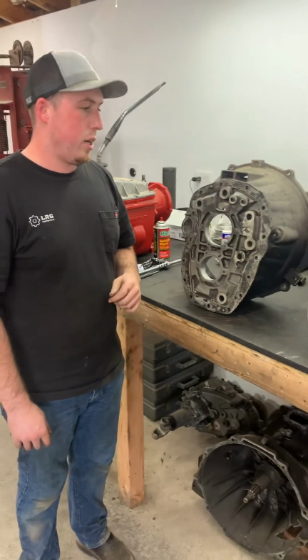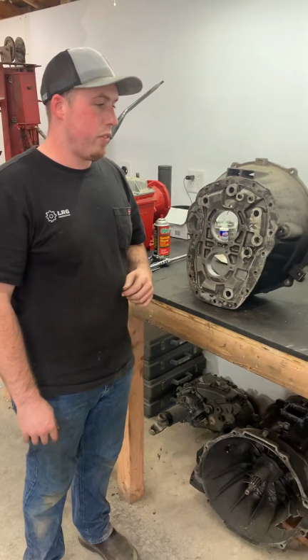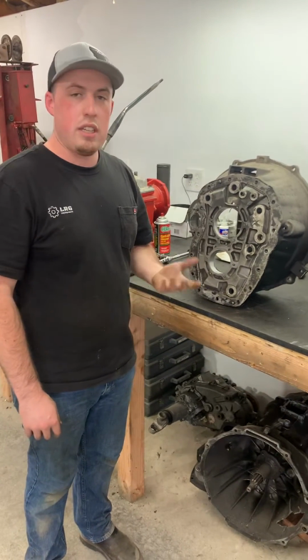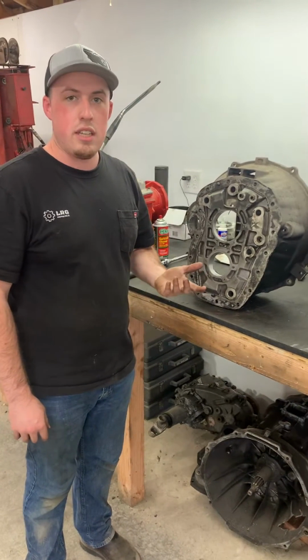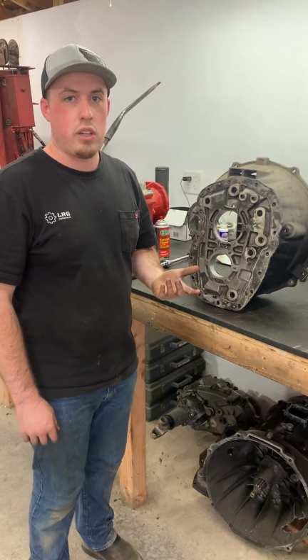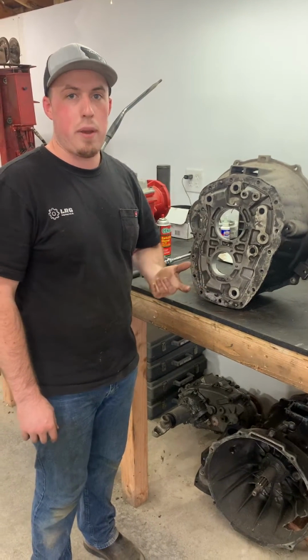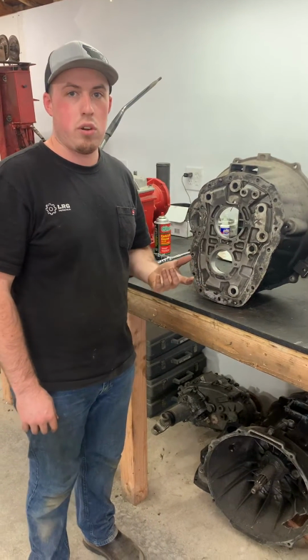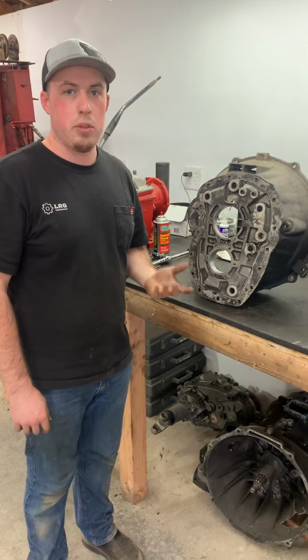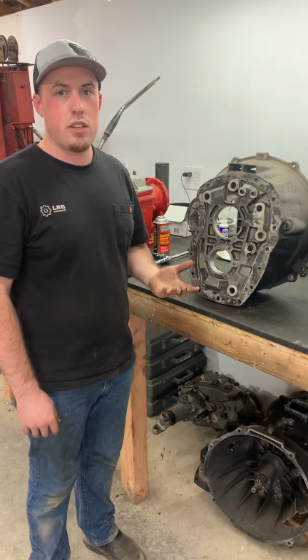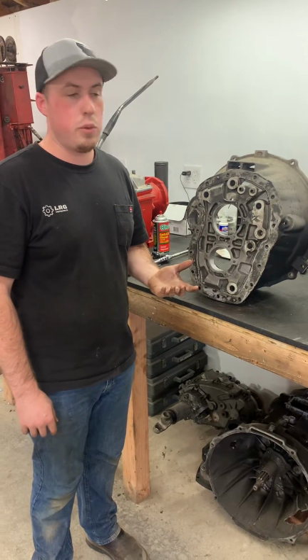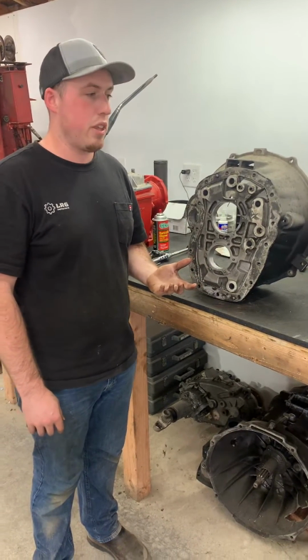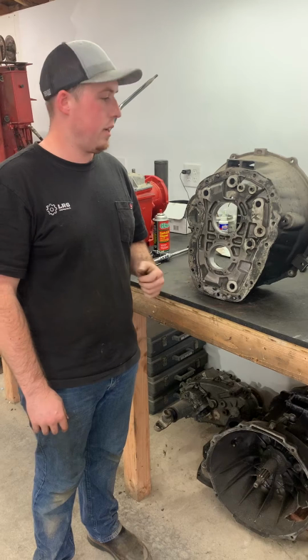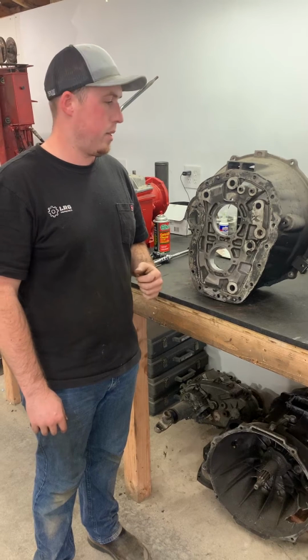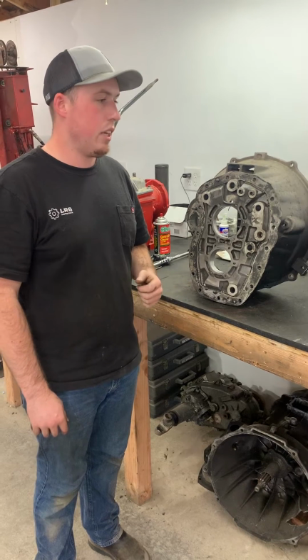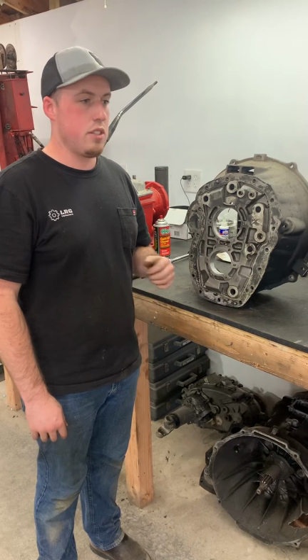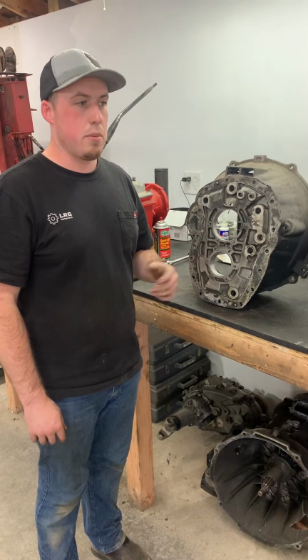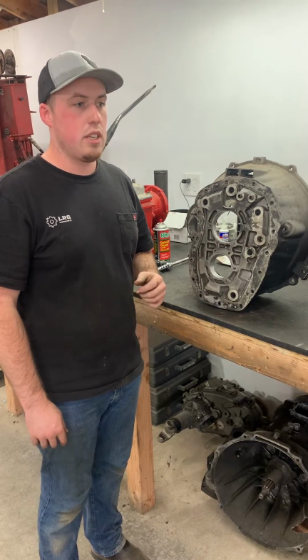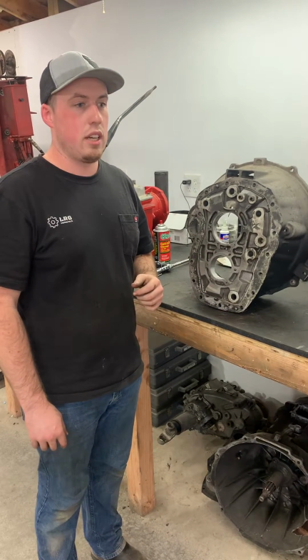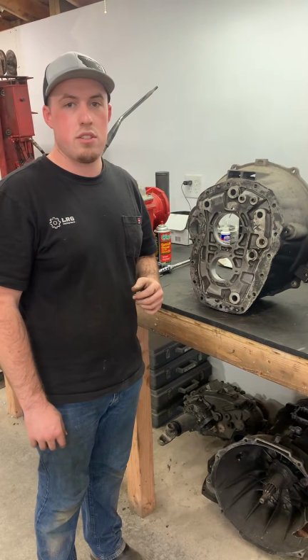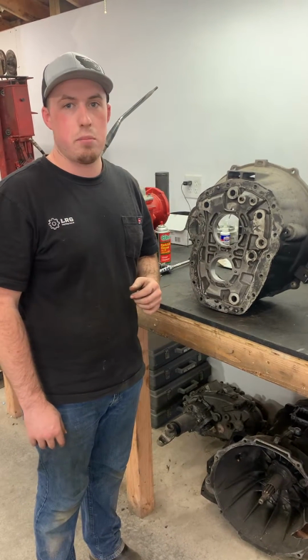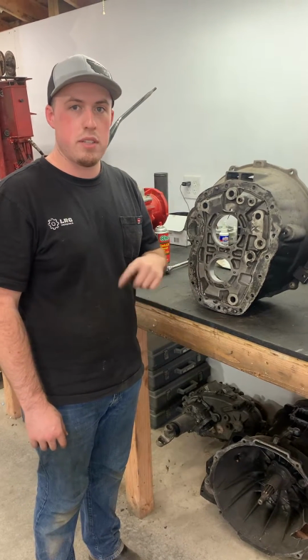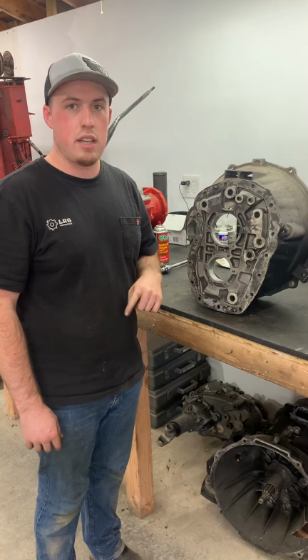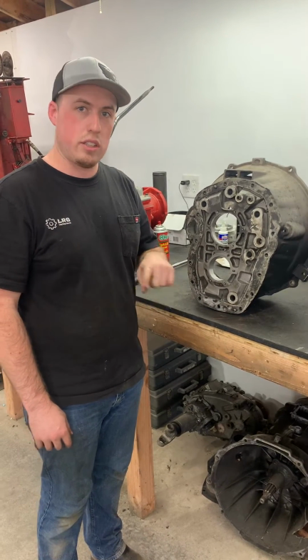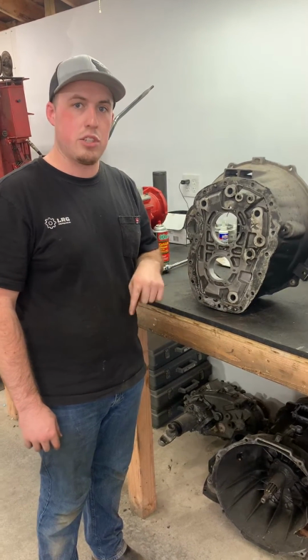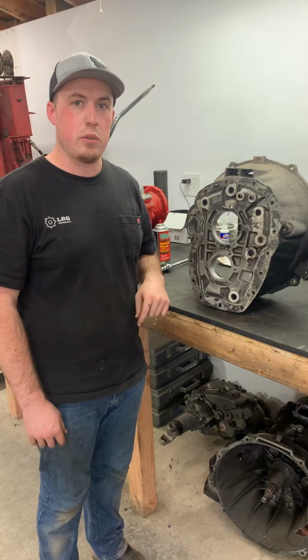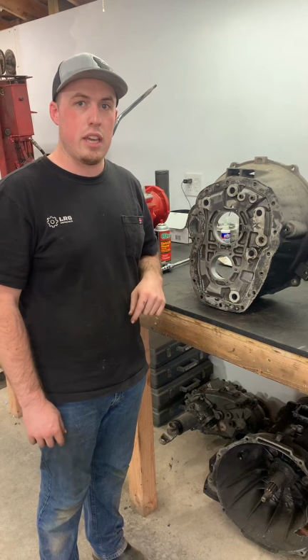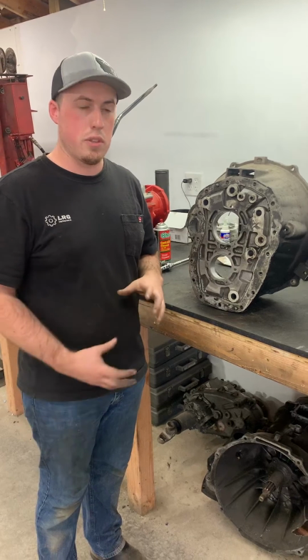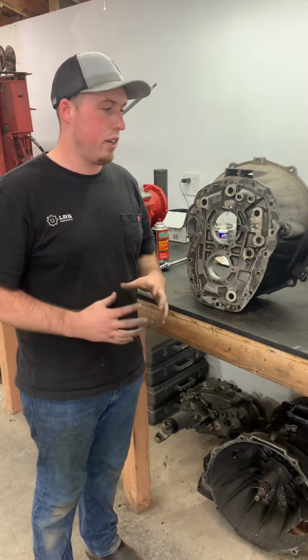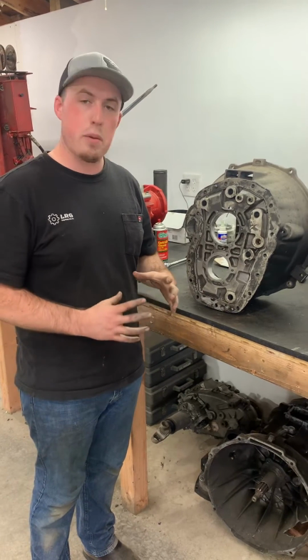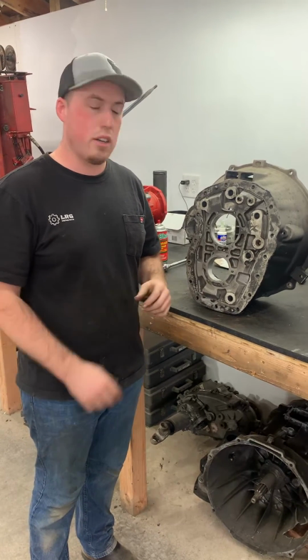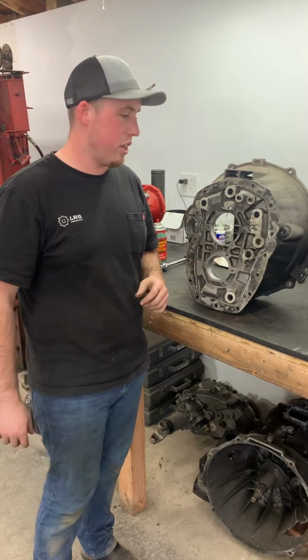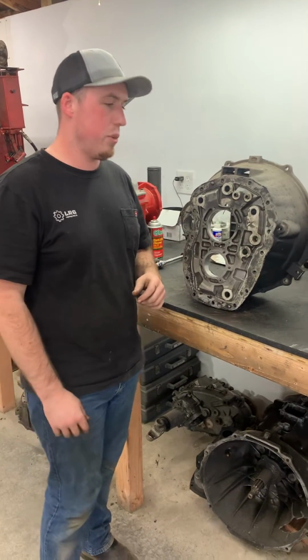If you've seen the Torque King 4x4 build series that we did with them, you can see some of the case improvements and clearing the flashing out of the rear of the case for the rear bearing on the main shaft we do.